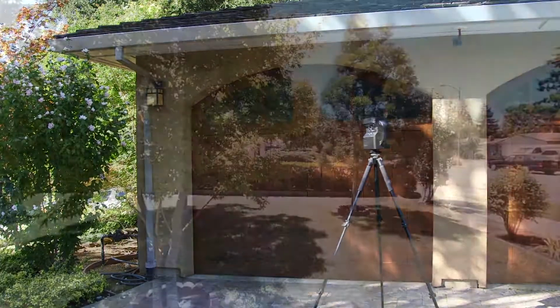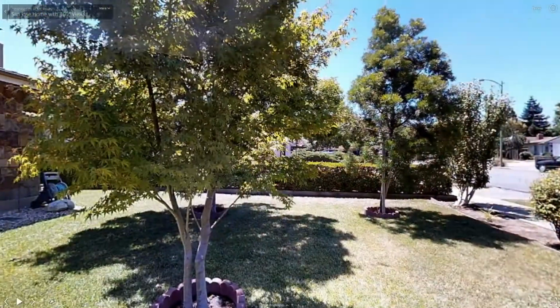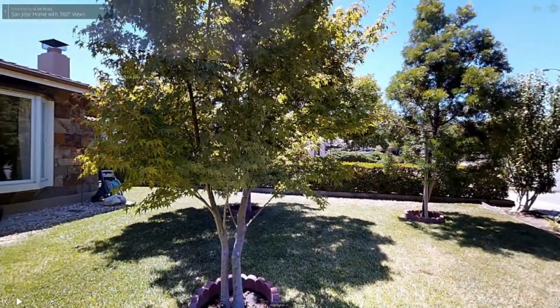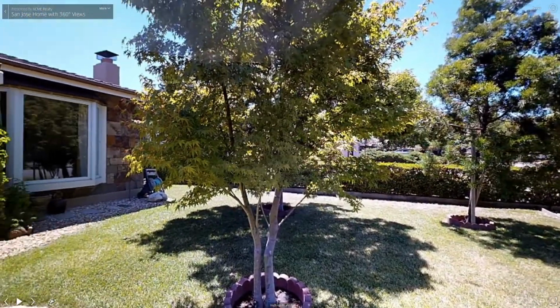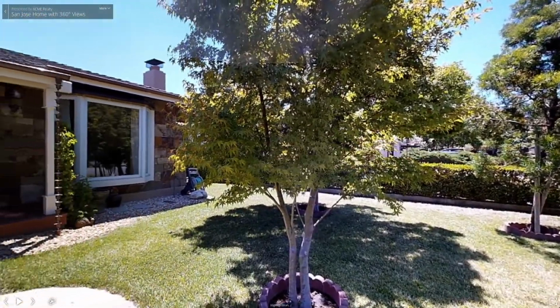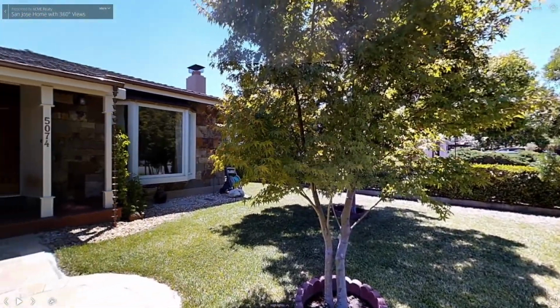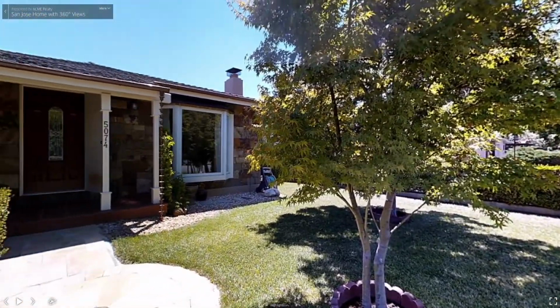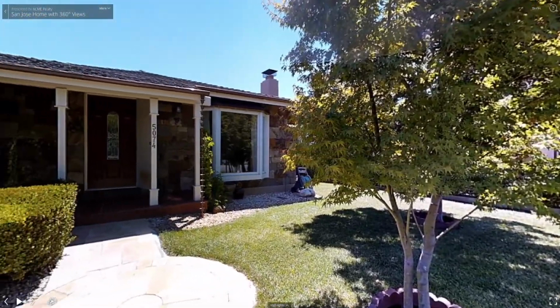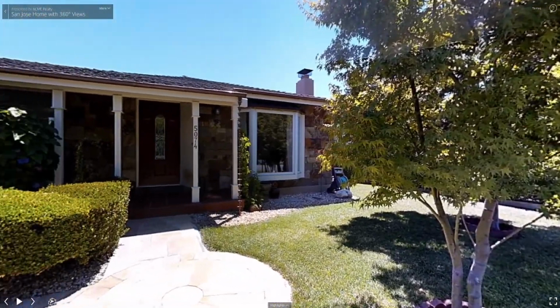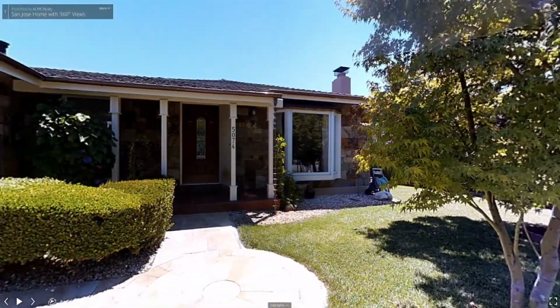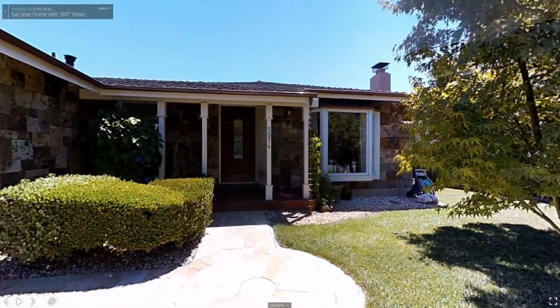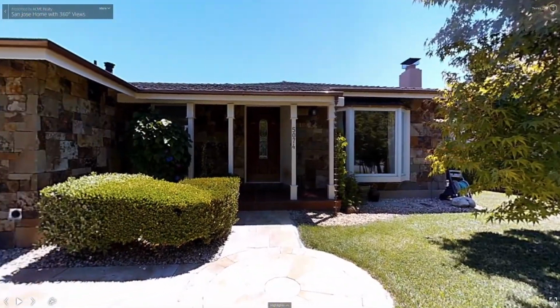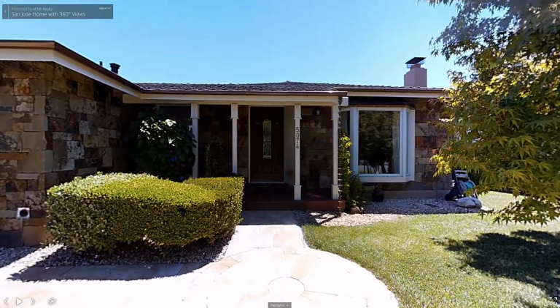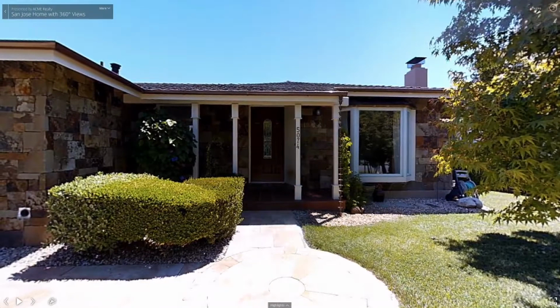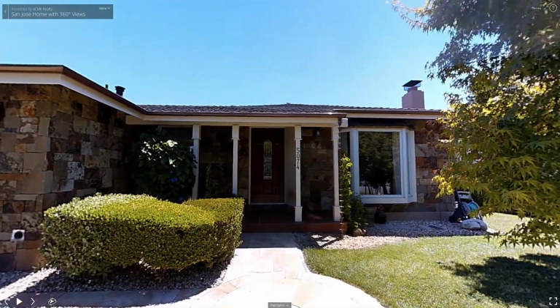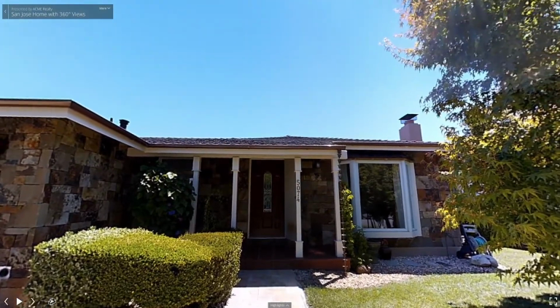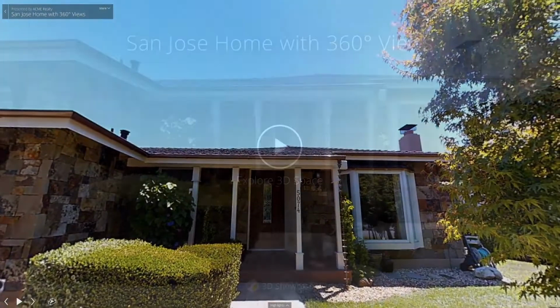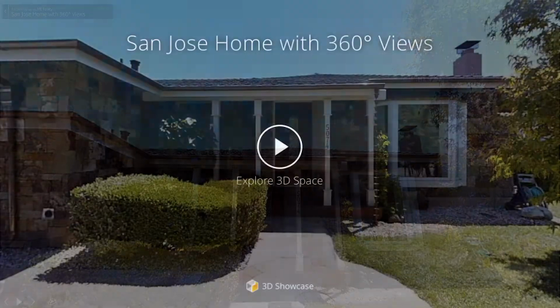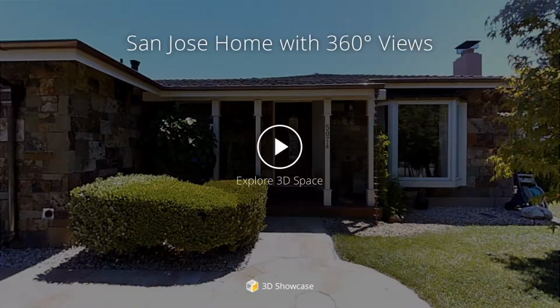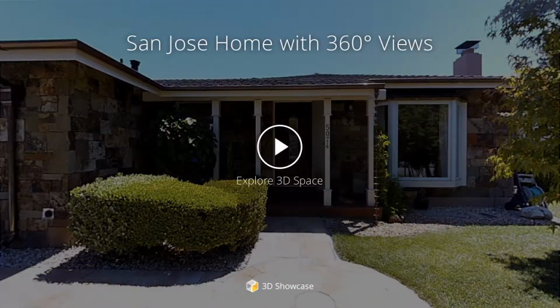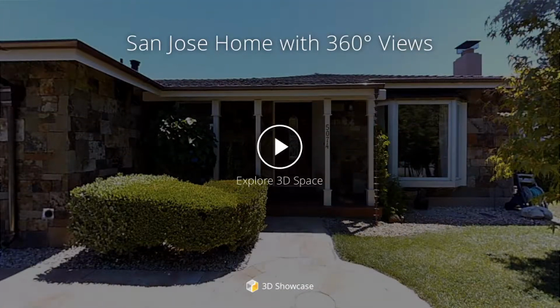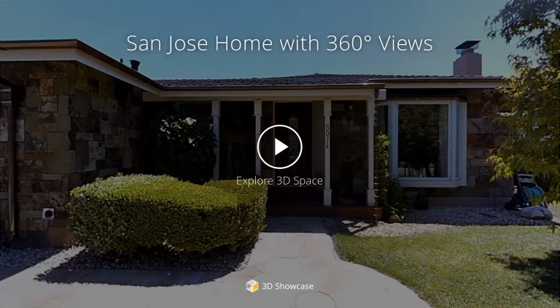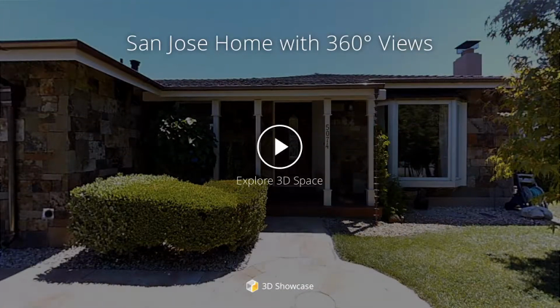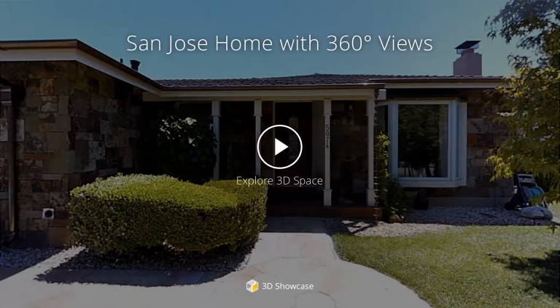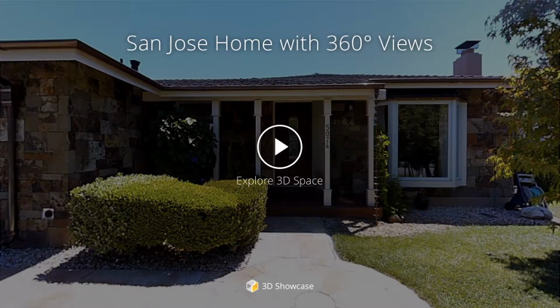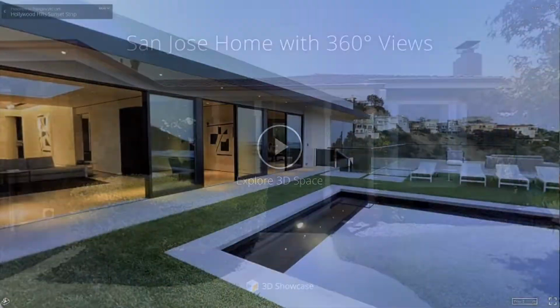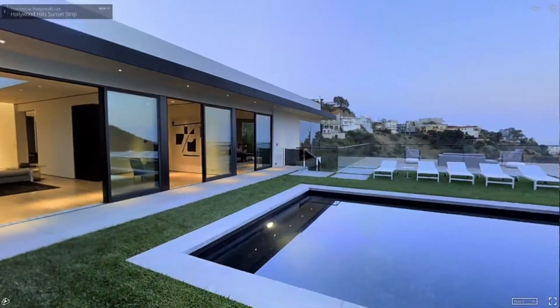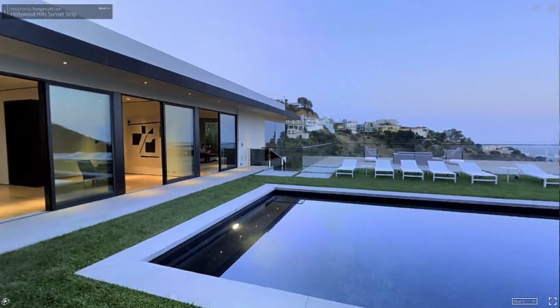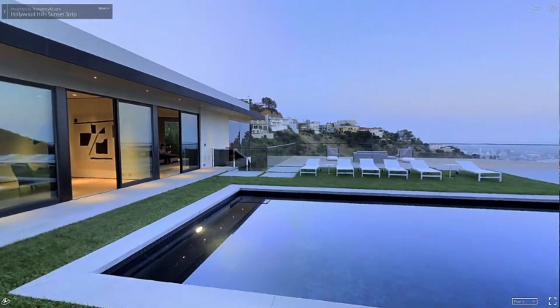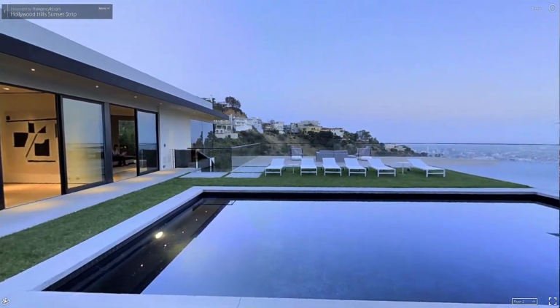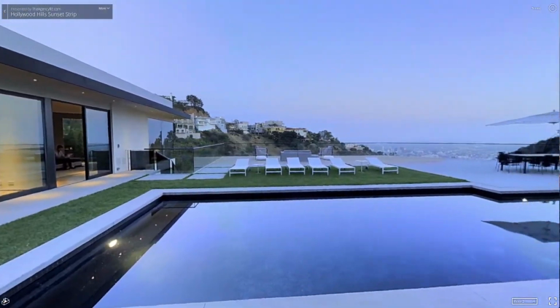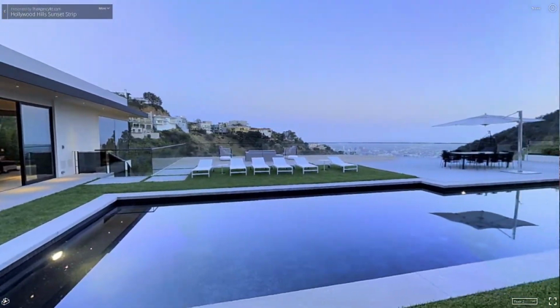Give your visitors sweeping exterior views. Capture the front door for your hero image. Show off amenities both indoor and out.